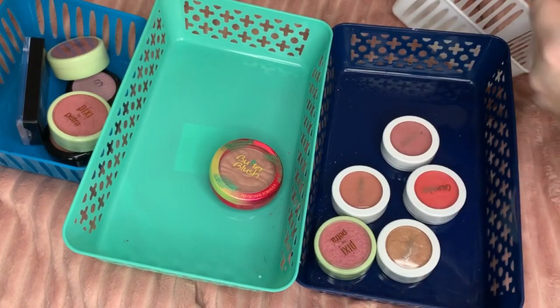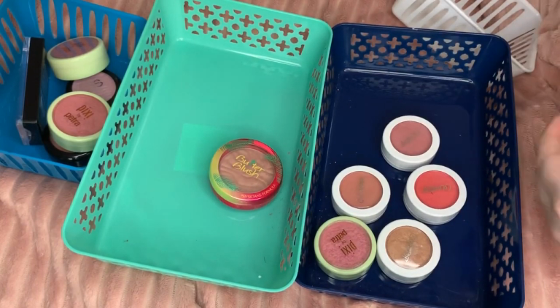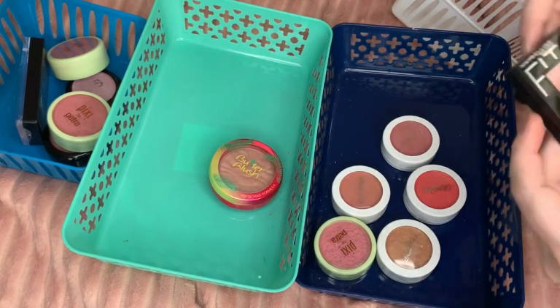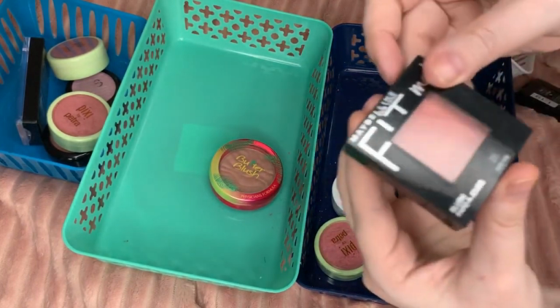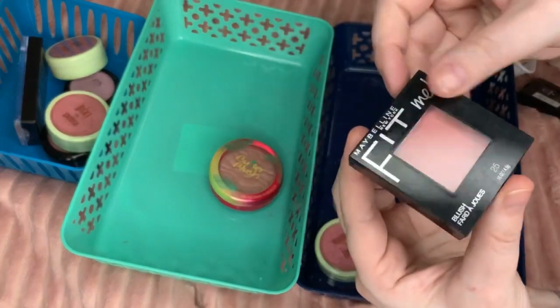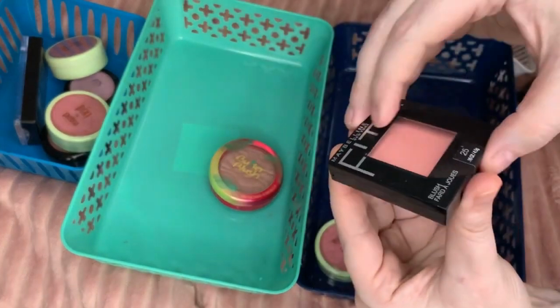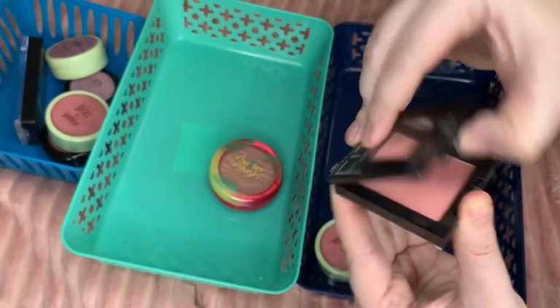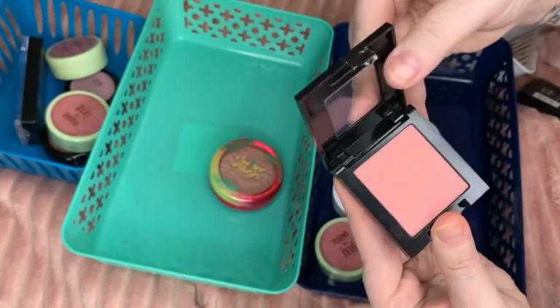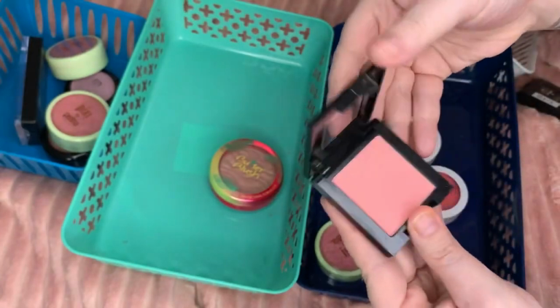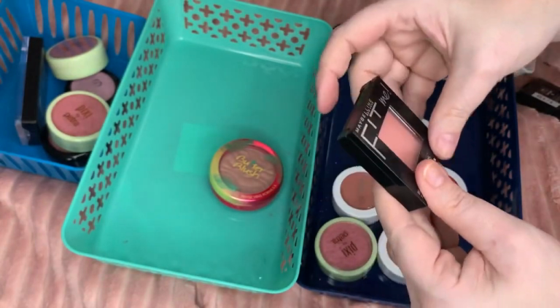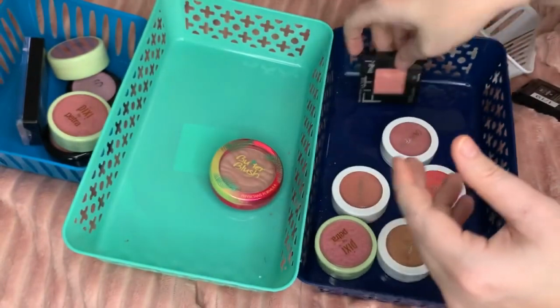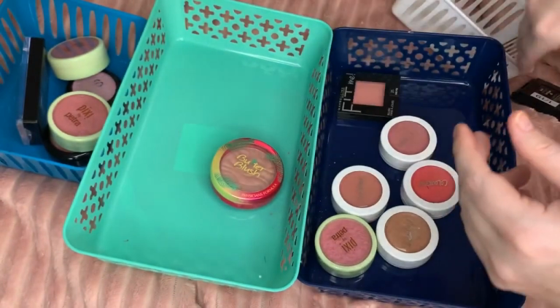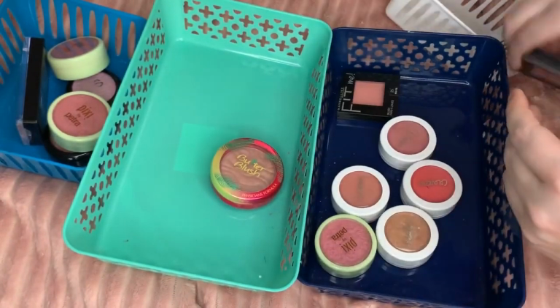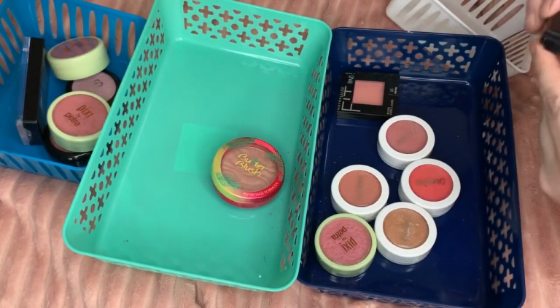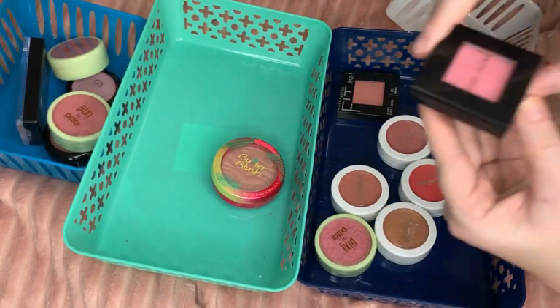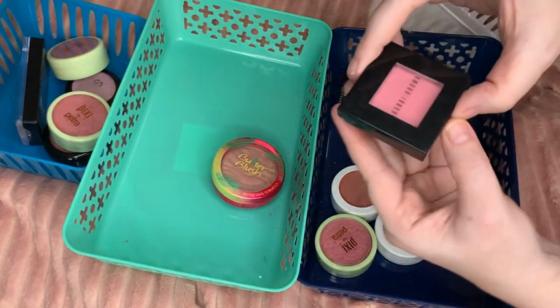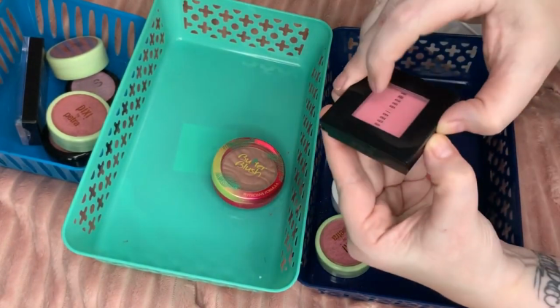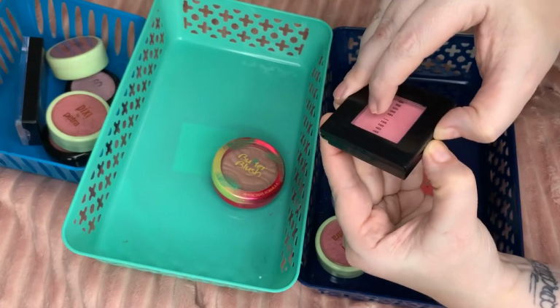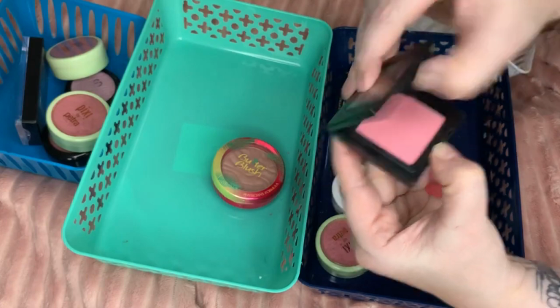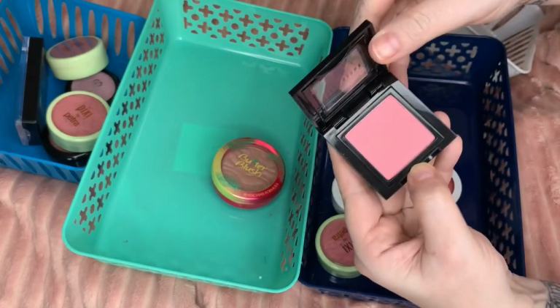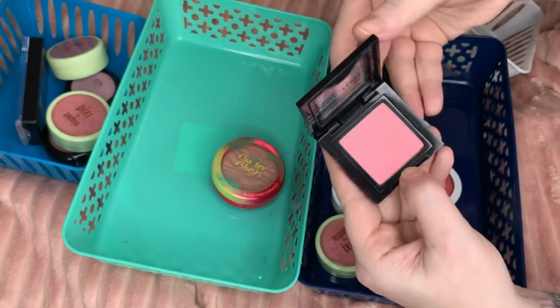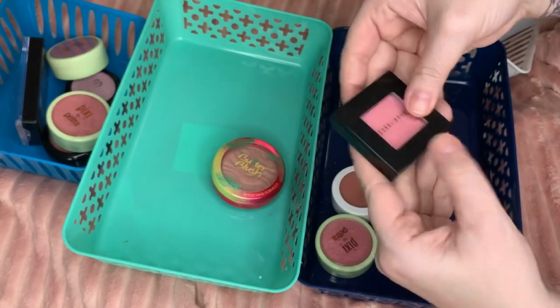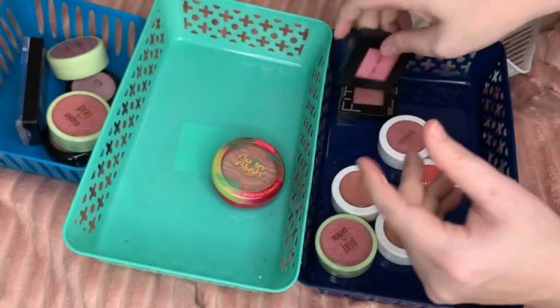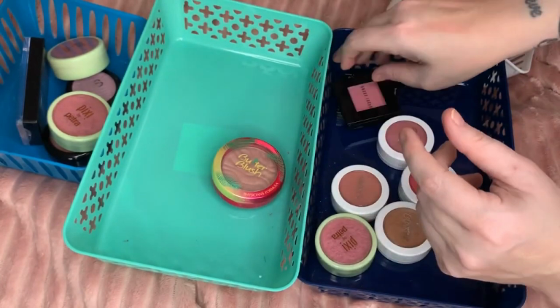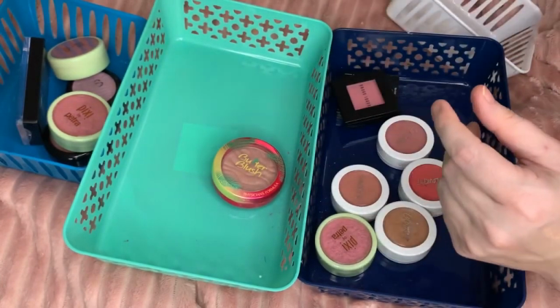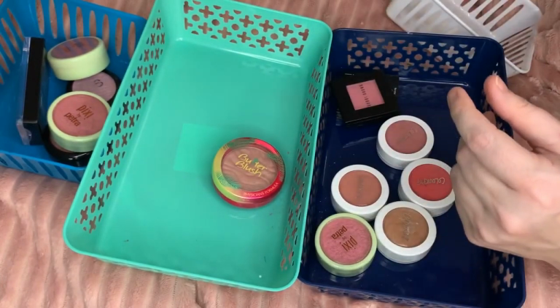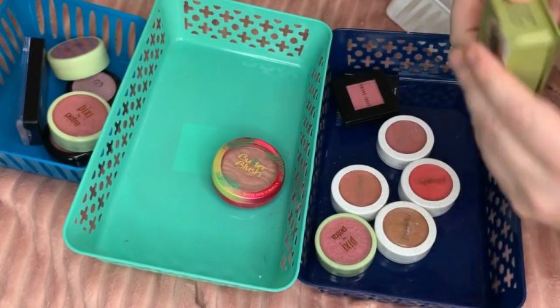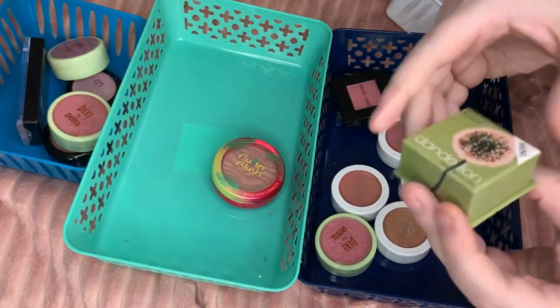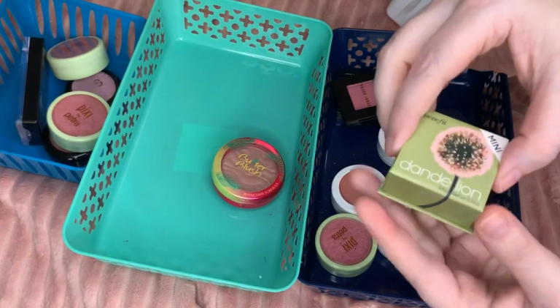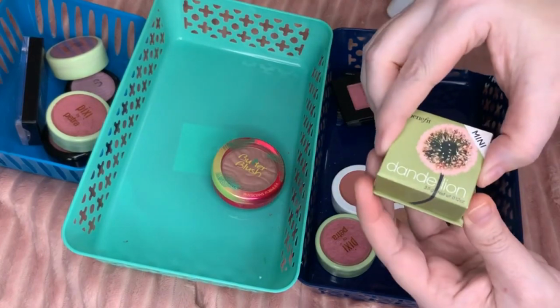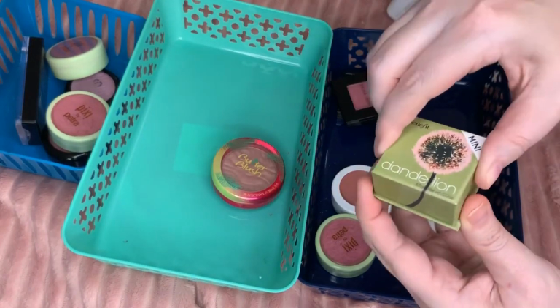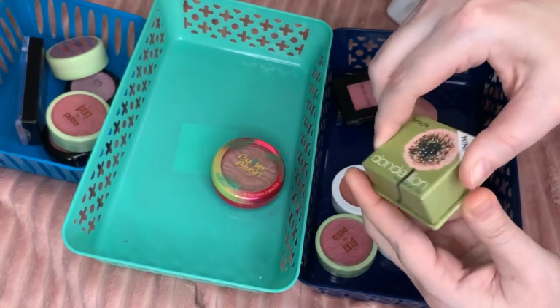Moving forward — this is a Maybelline Fit Me, gorgeous one, I'm not getting rid of that. This is a Bobbi Brown, again gorgeous, not getting rid of that. Dandelion by Benefit — definitely keeping.